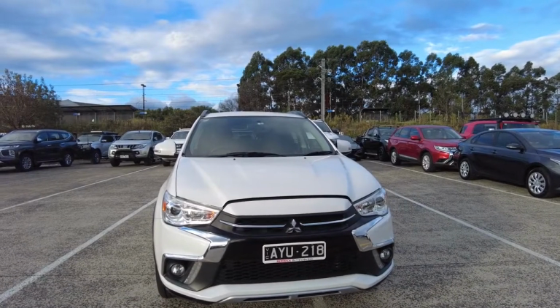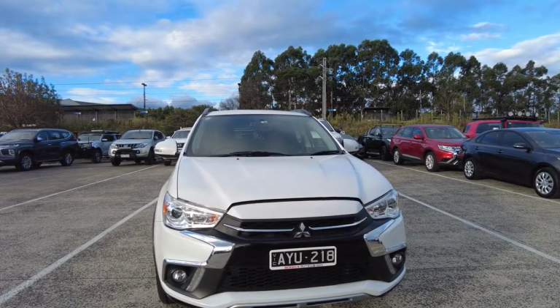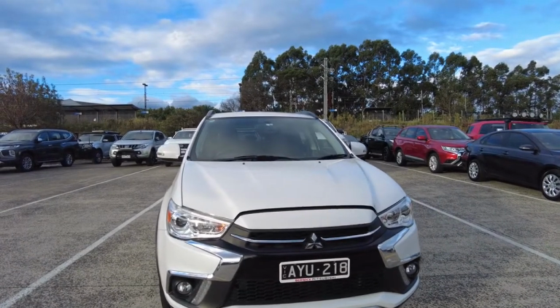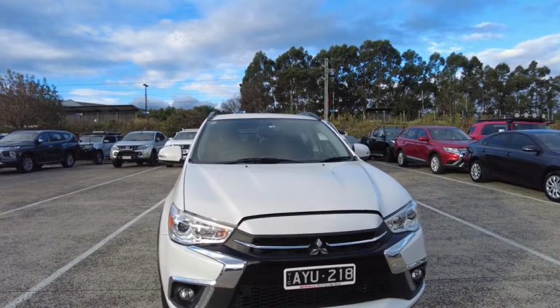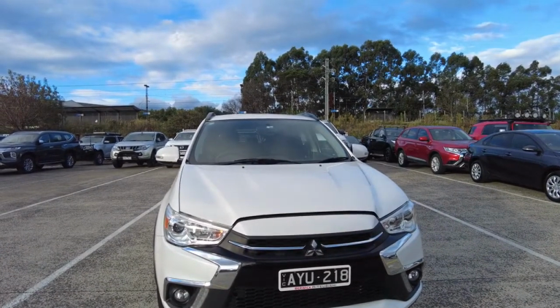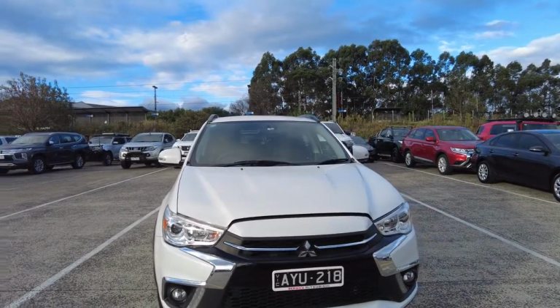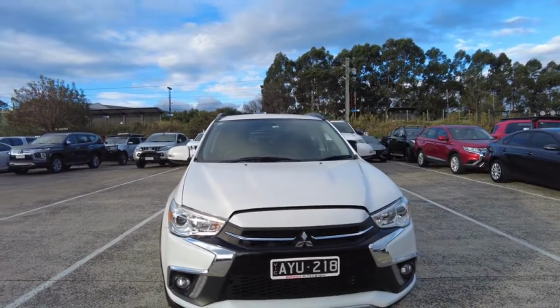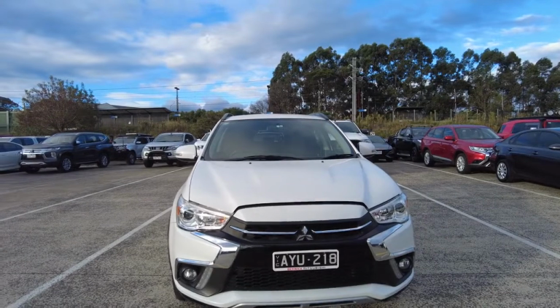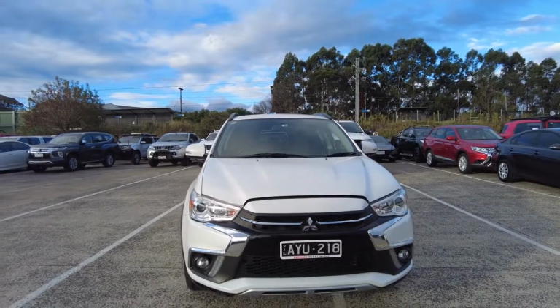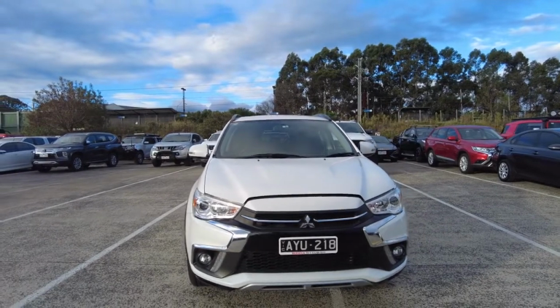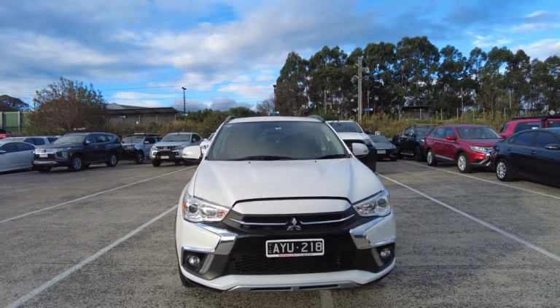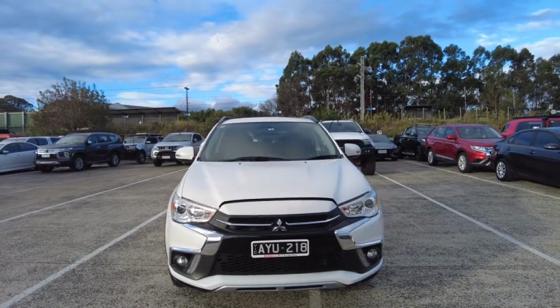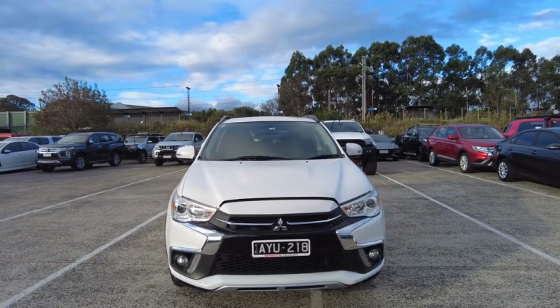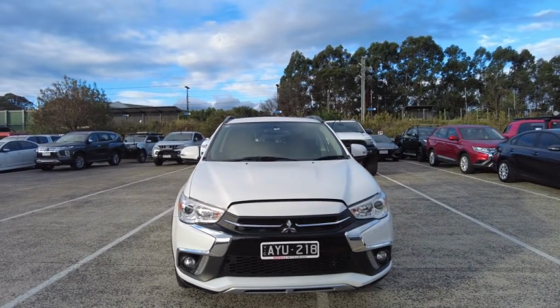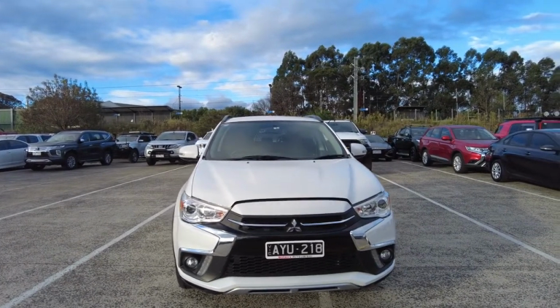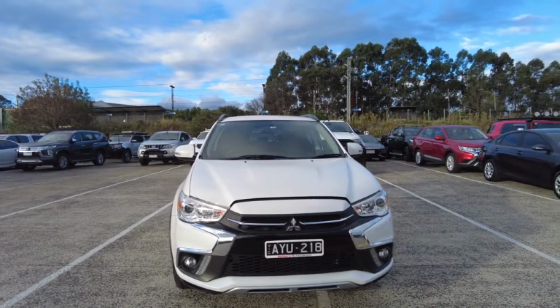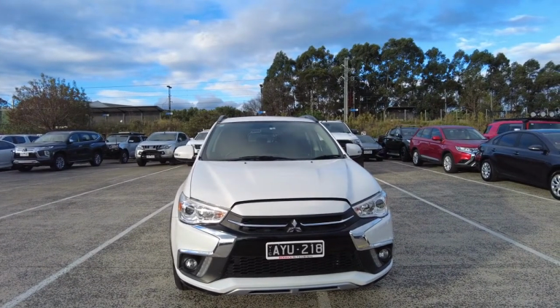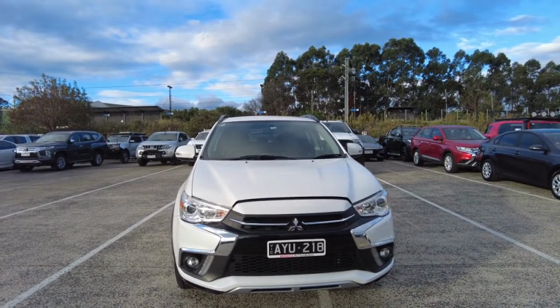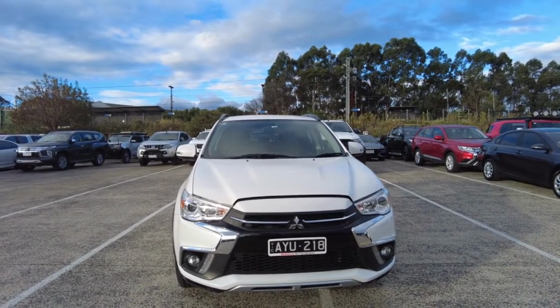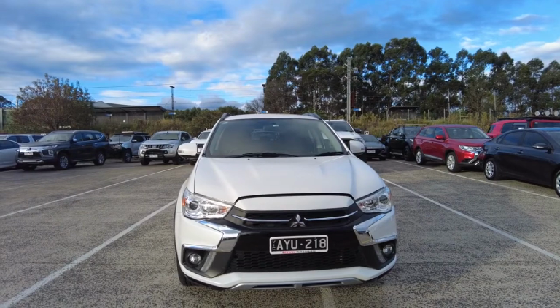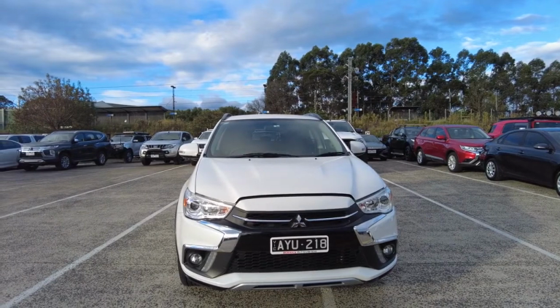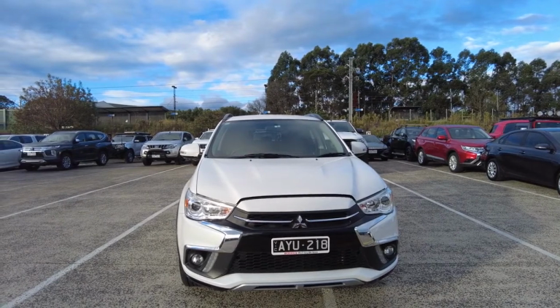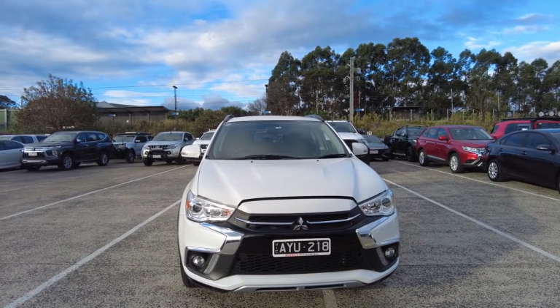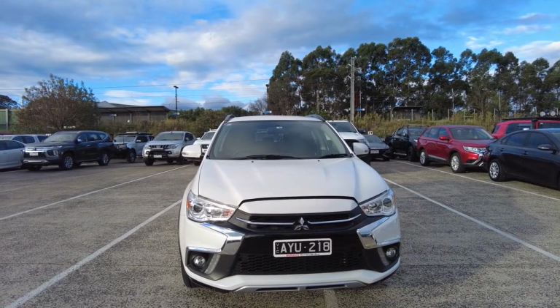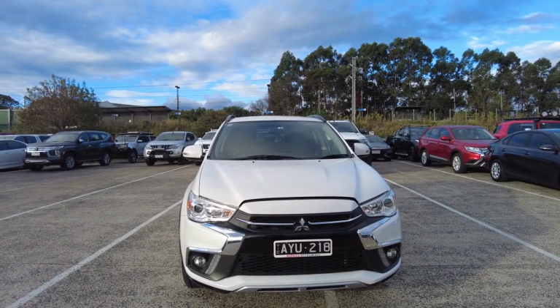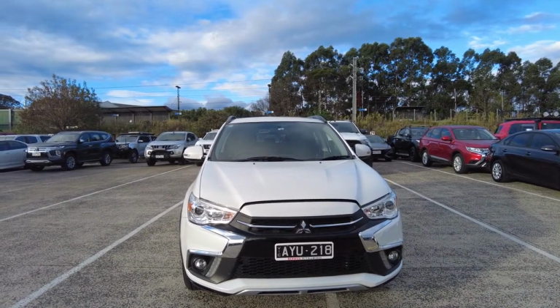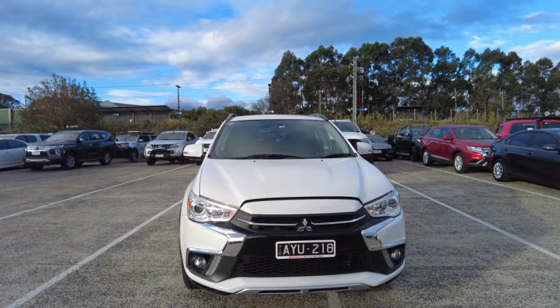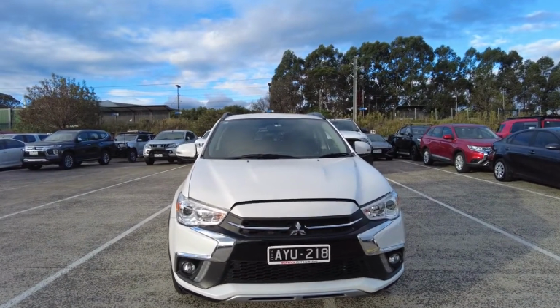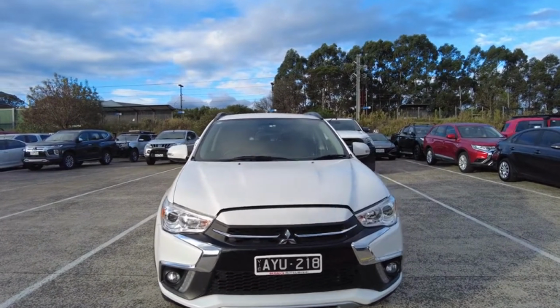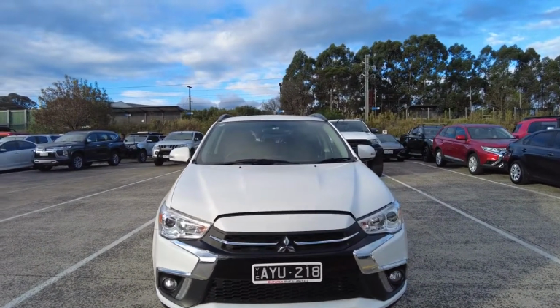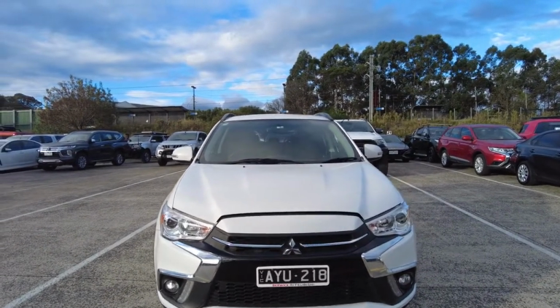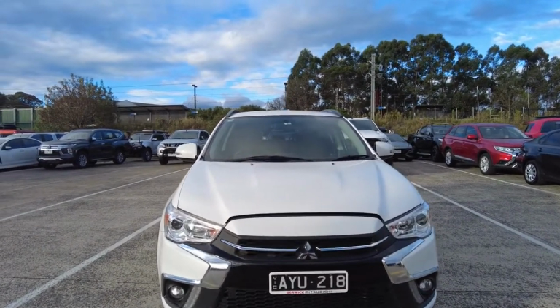Good afternoon everyone, welcome to Berwick Mitsubishi. My name is Satya, I'm the sales manager here. Today I'll be doing a video presentation on this beautiful 2017 model ASX LS. It is a MY18, which is a model year 18.